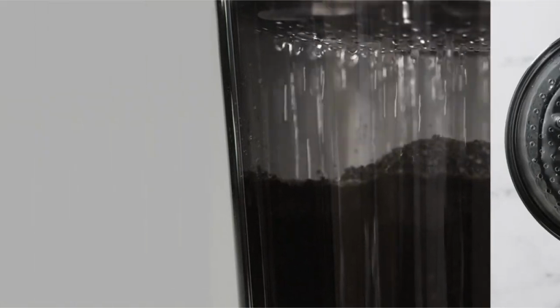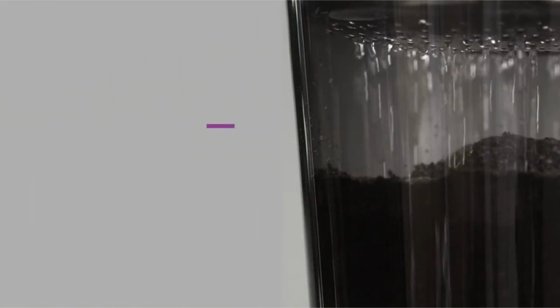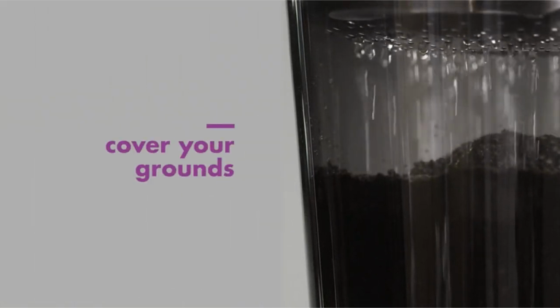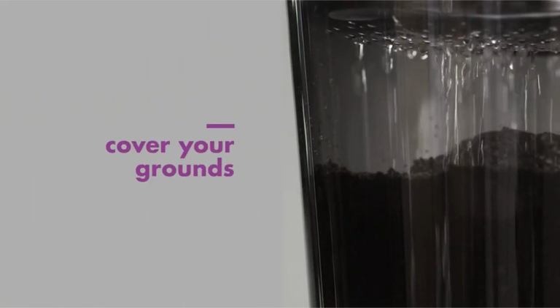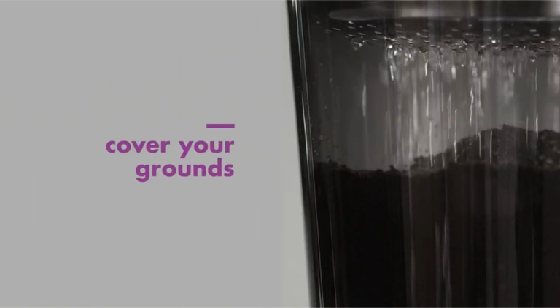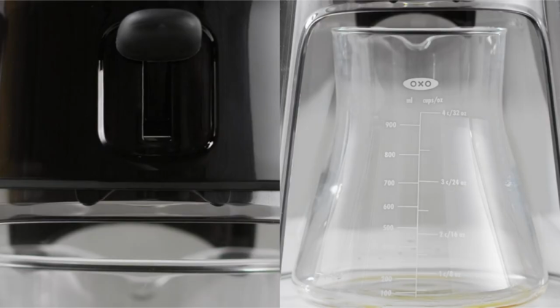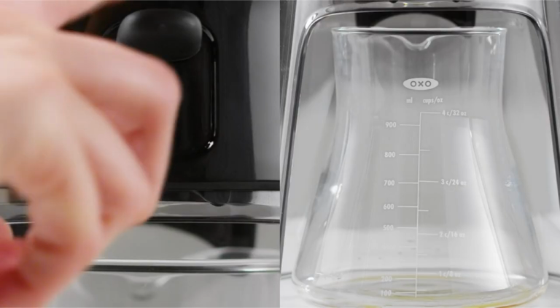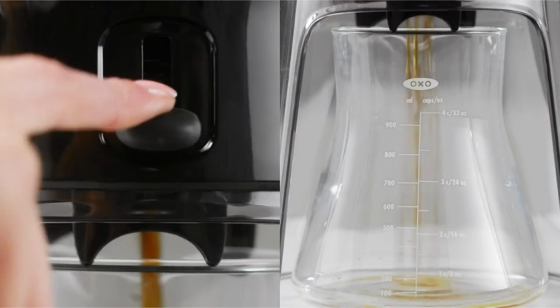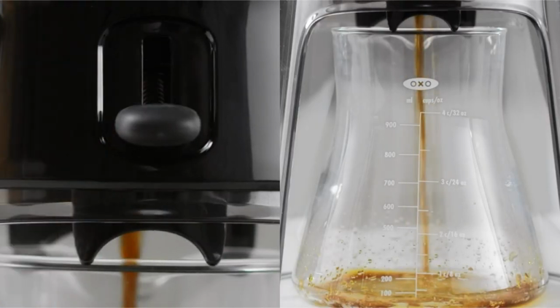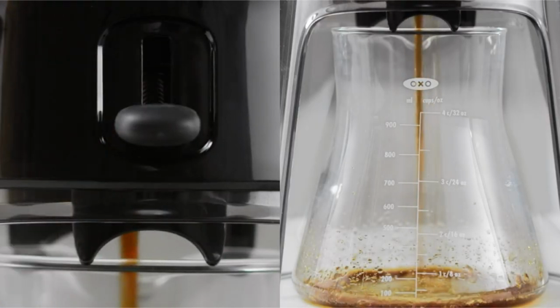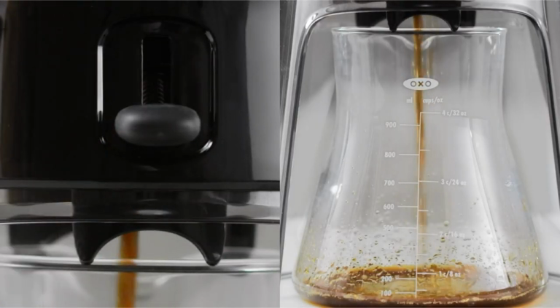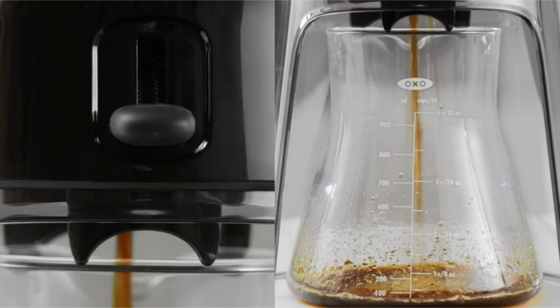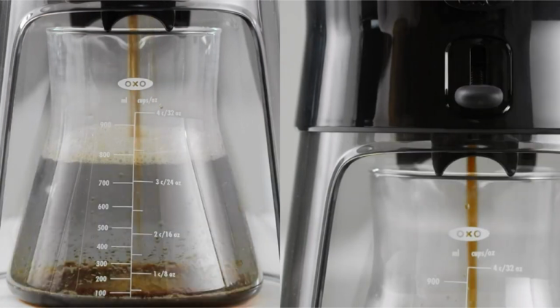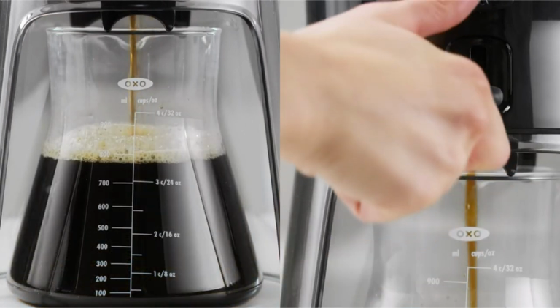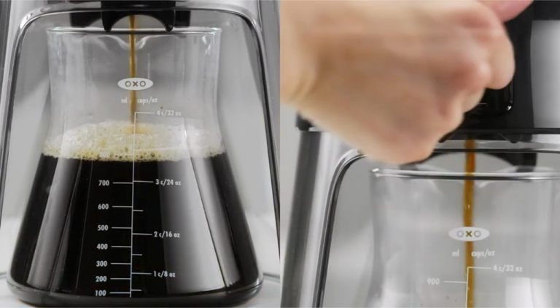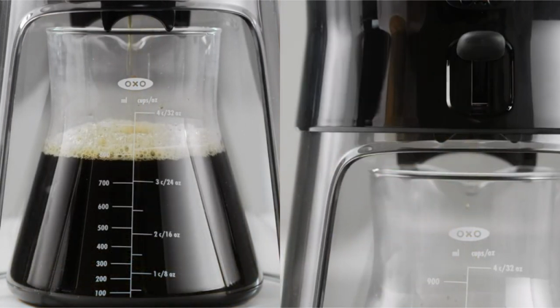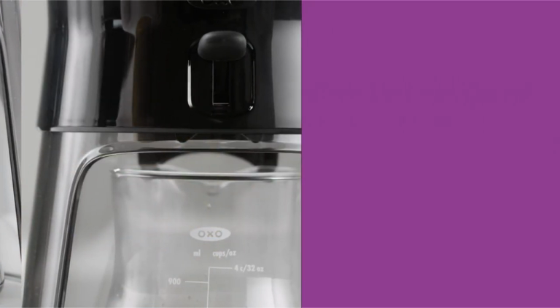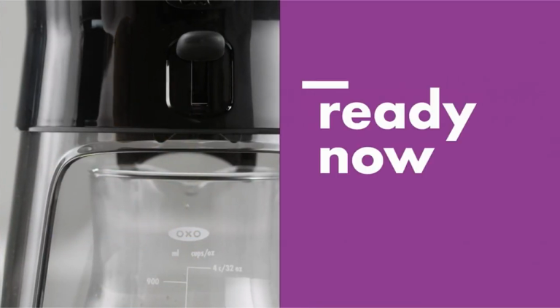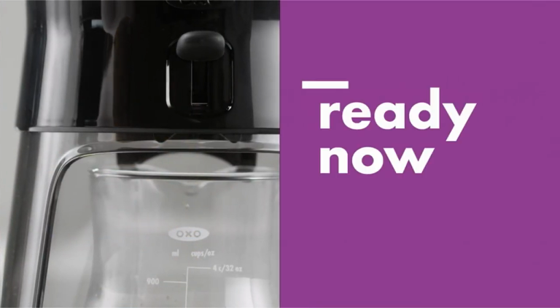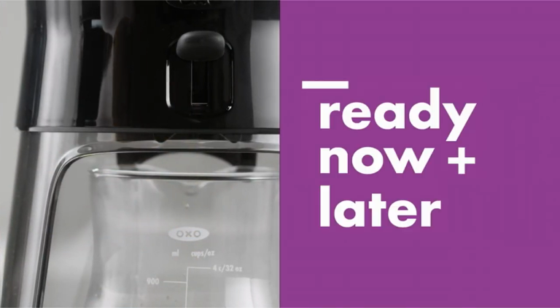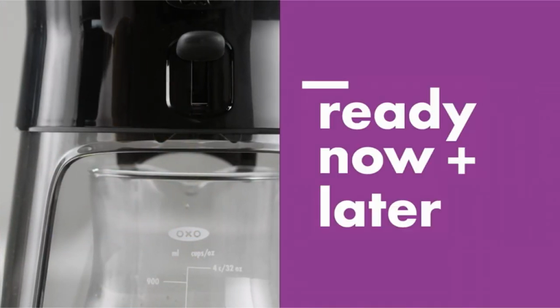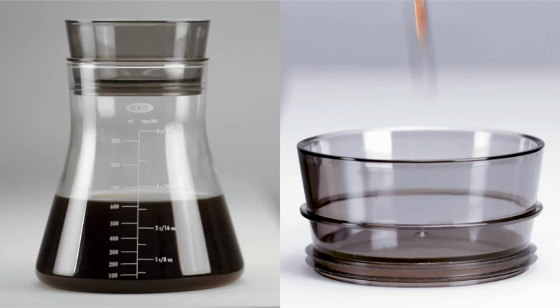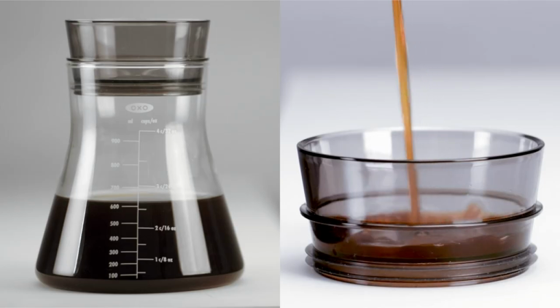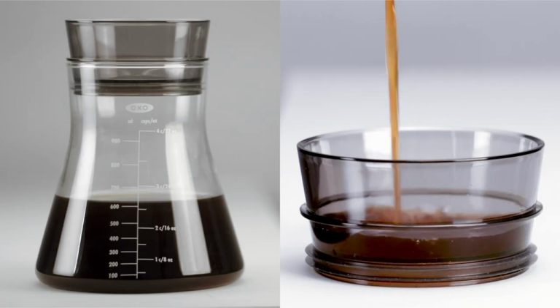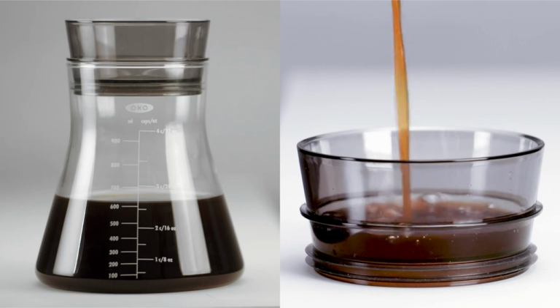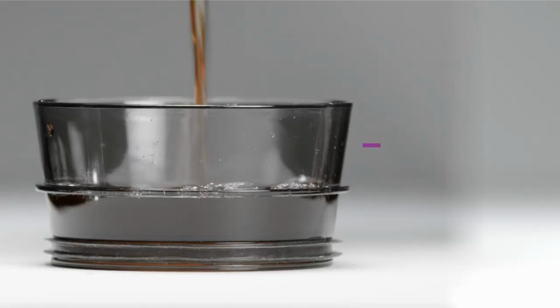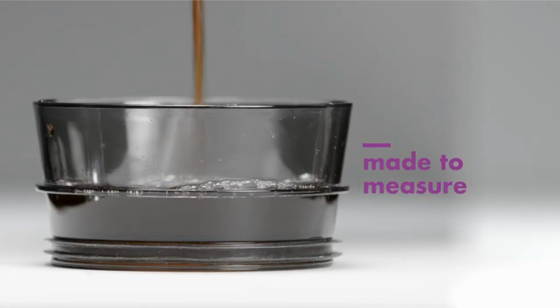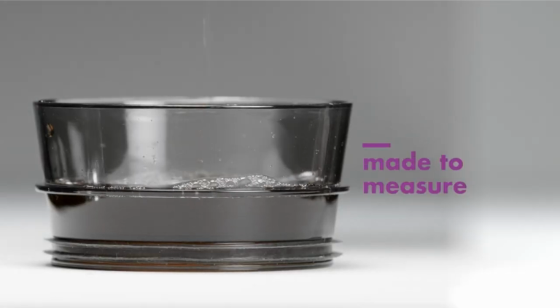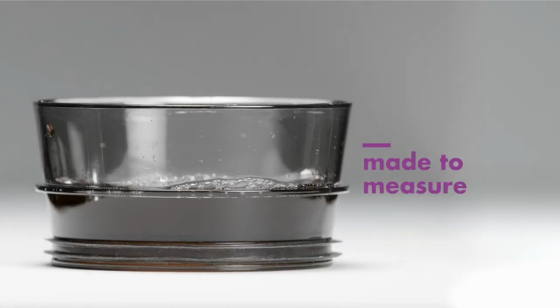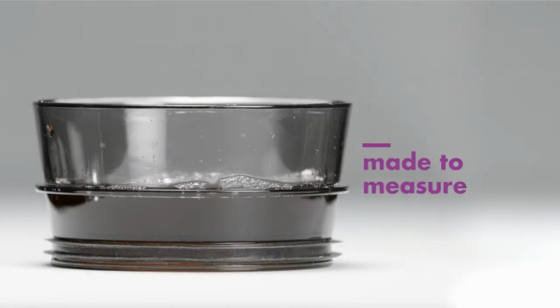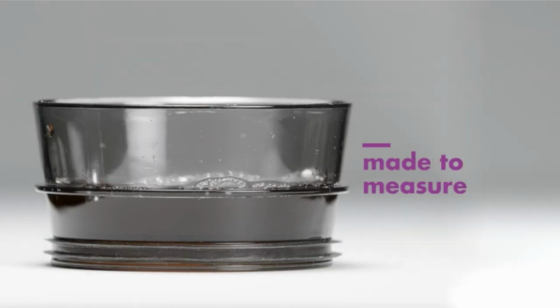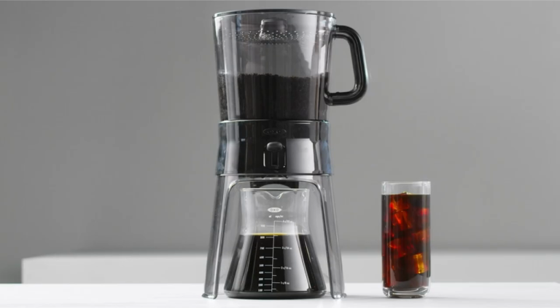The cold brew method produces hot or iced coffee that is smoother, less bitter, and less acidic. Only the most aromatic flavors are released when the grounds are steeped in cold water. Furthermore, the concentrate produced by the cold brew process is retained.